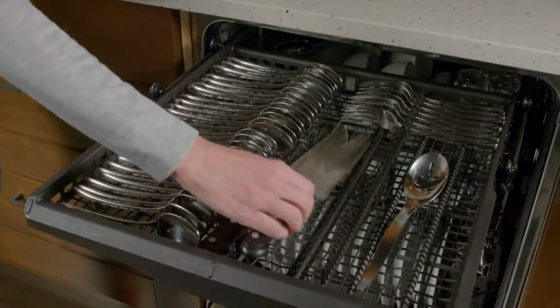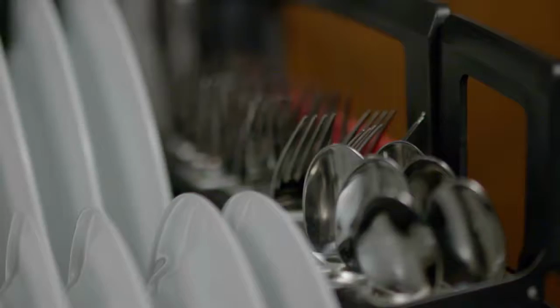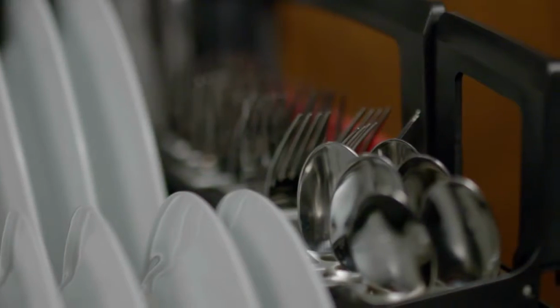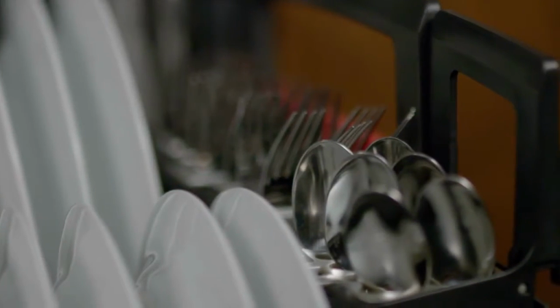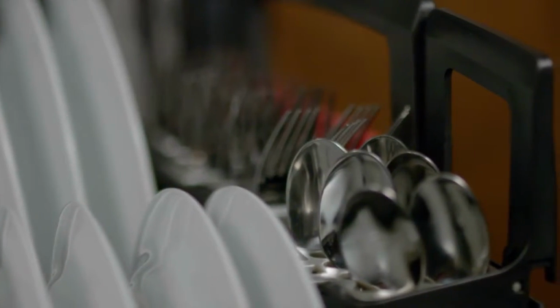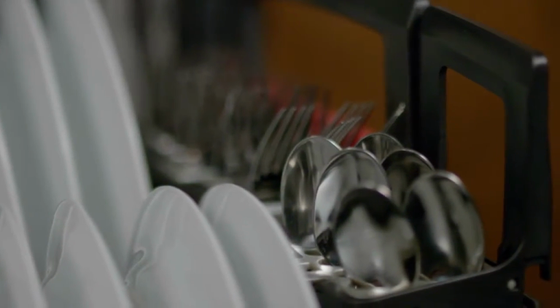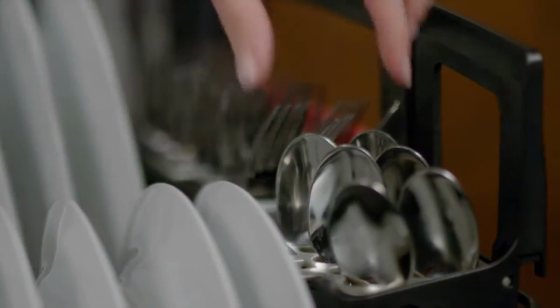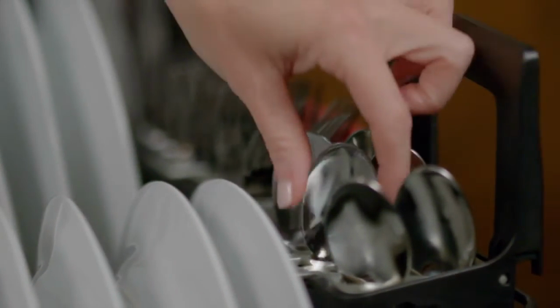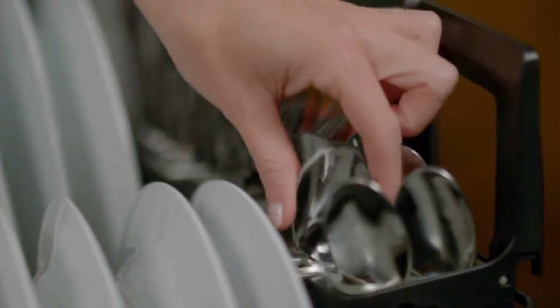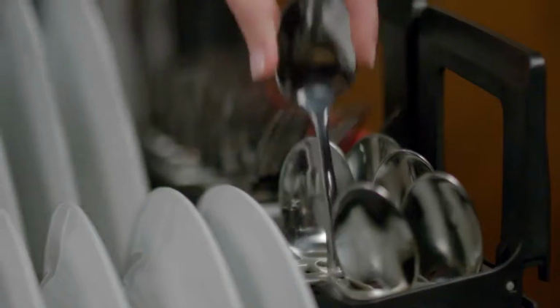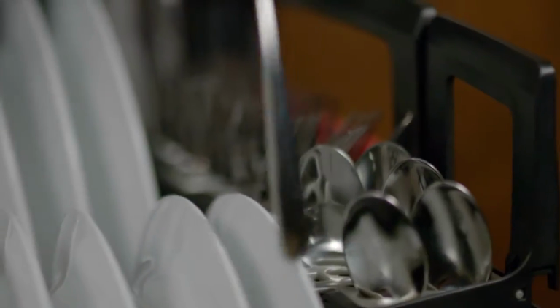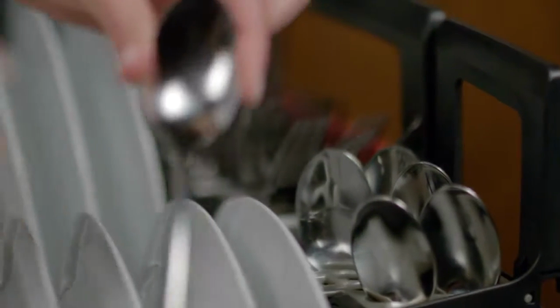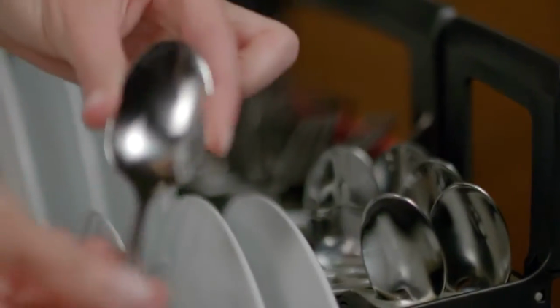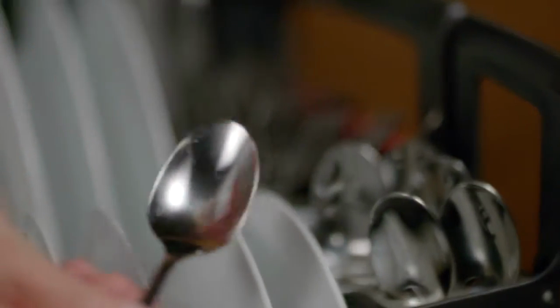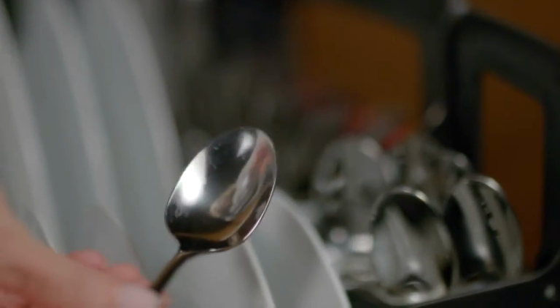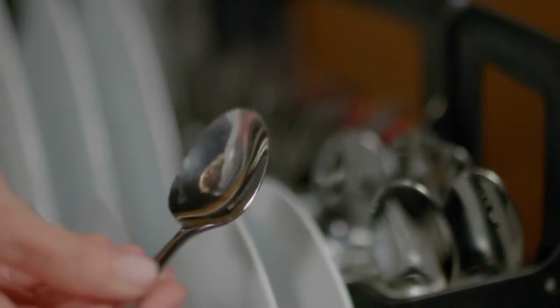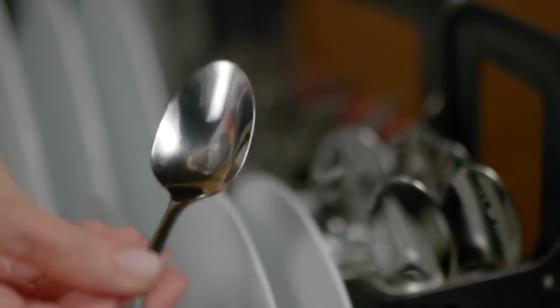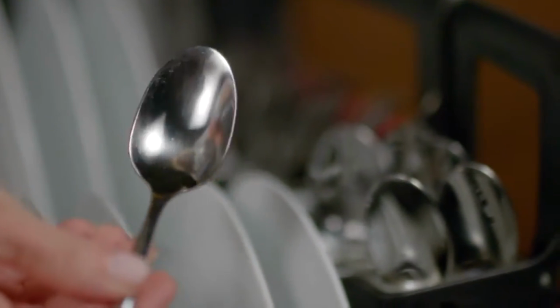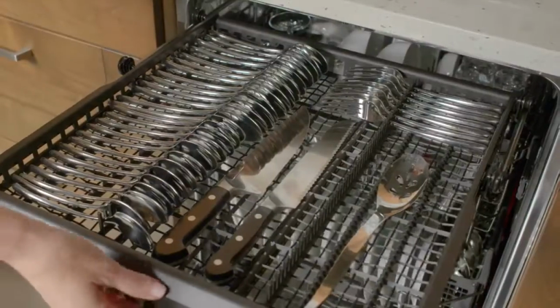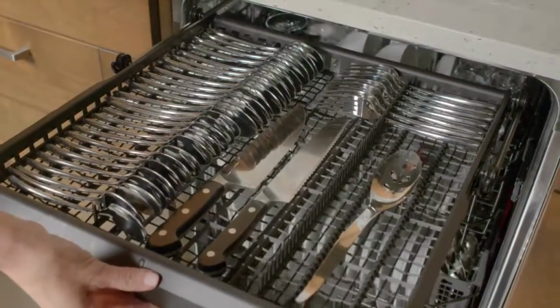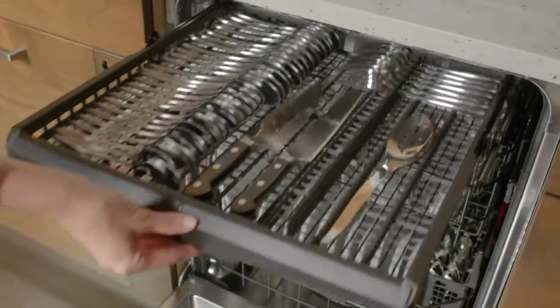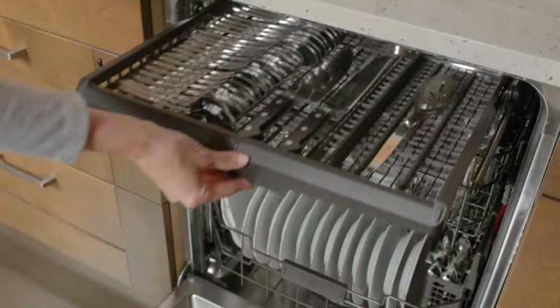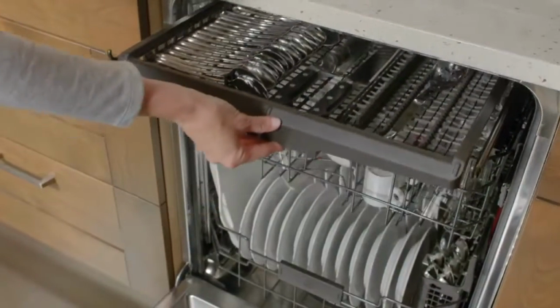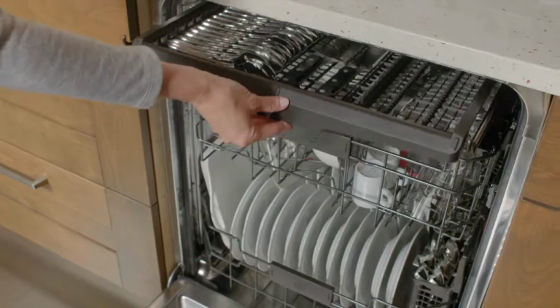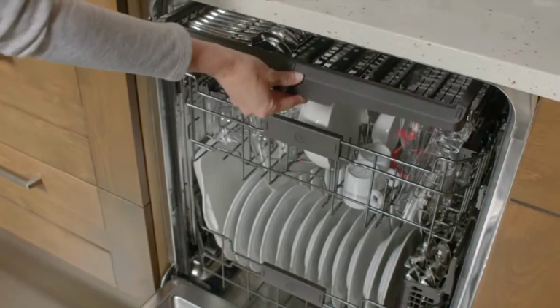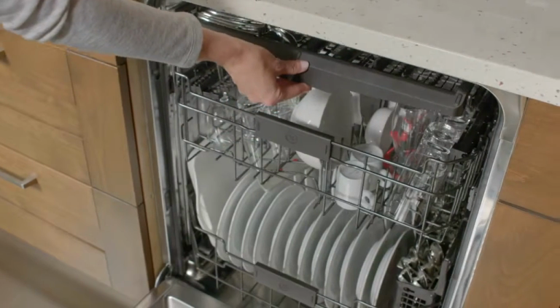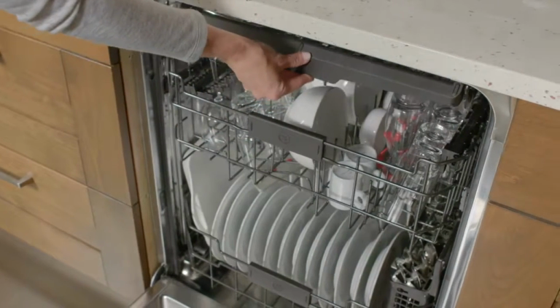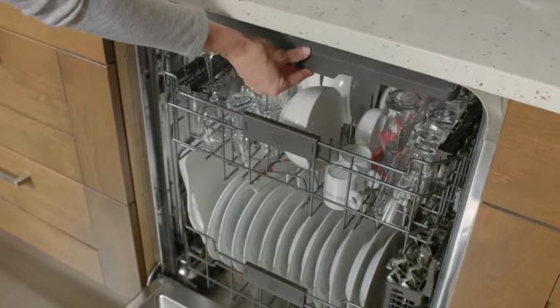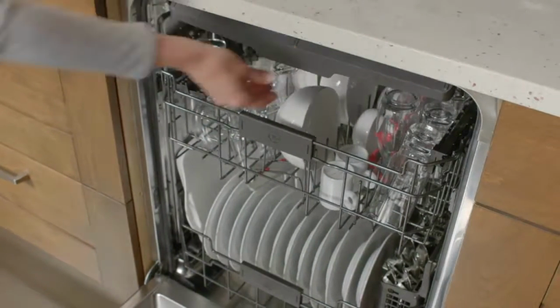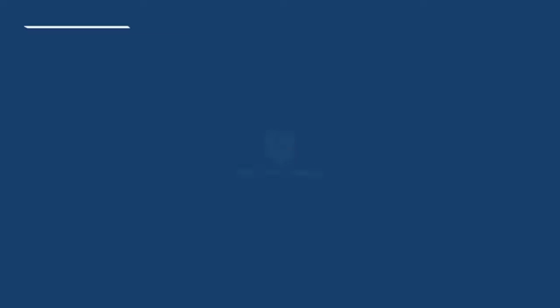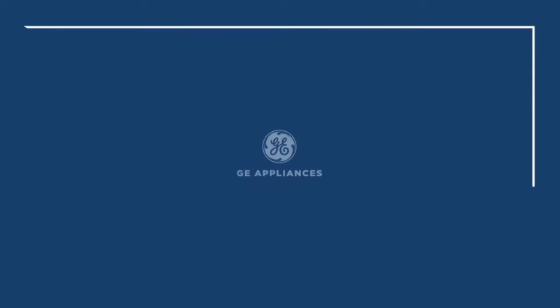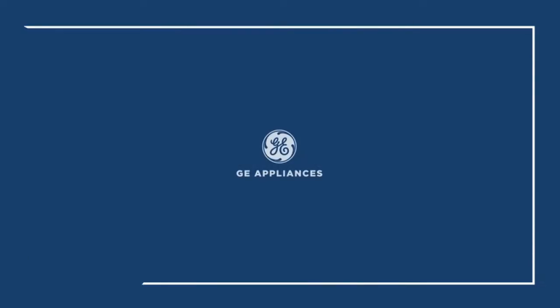Now you won't have to worry about overloading the silverware basket. All your dishware will come out completely clean. Everything has a place thanks to this convenient third rack. Available from GE Appliances.